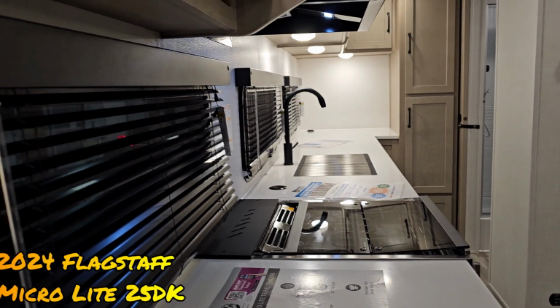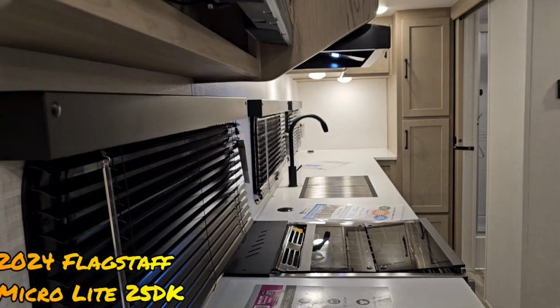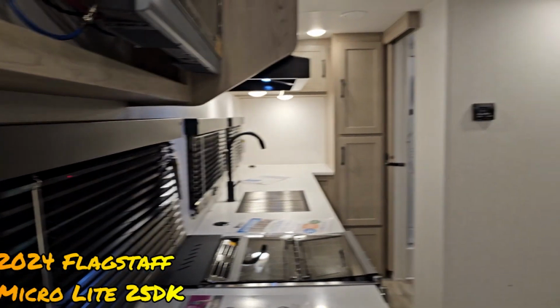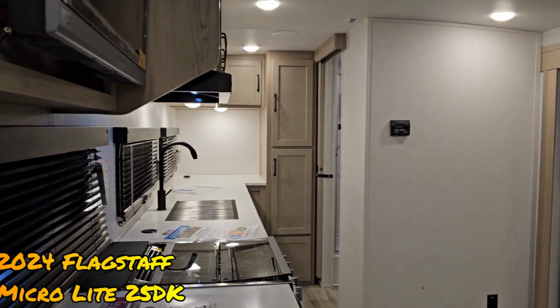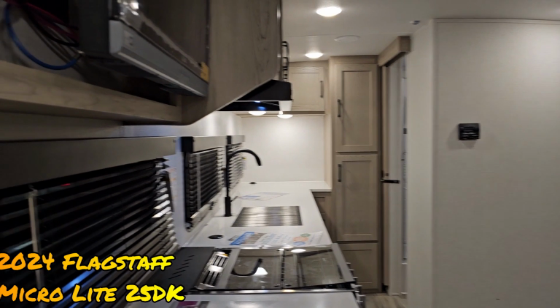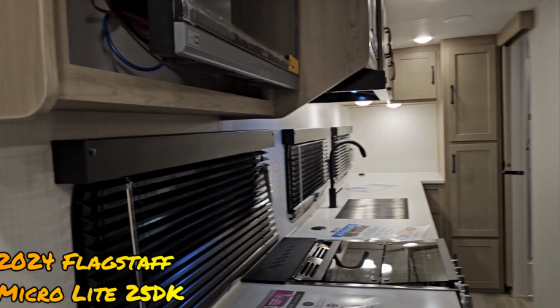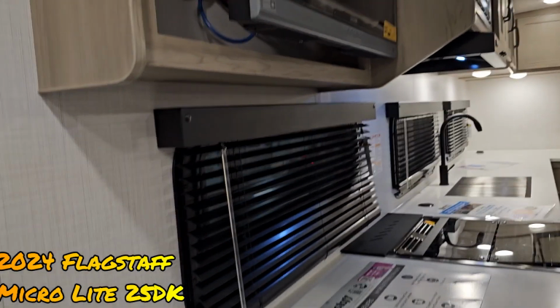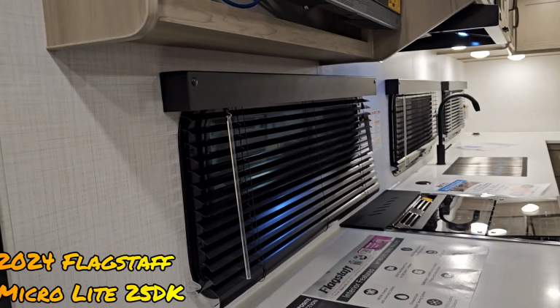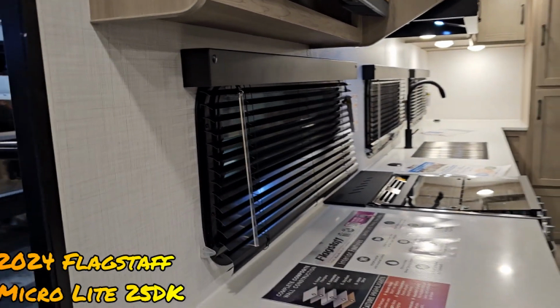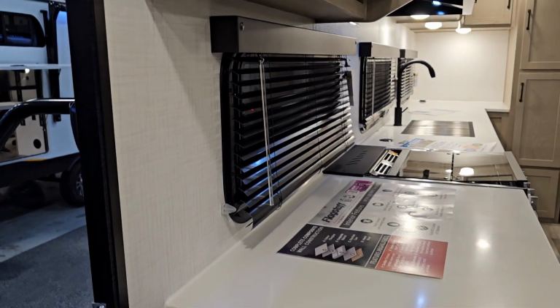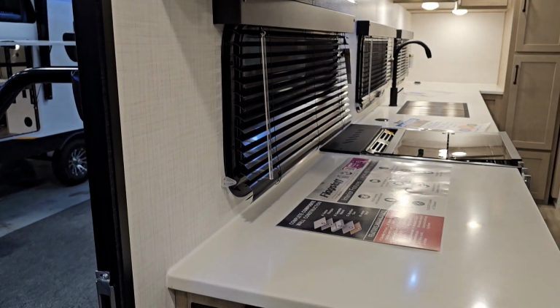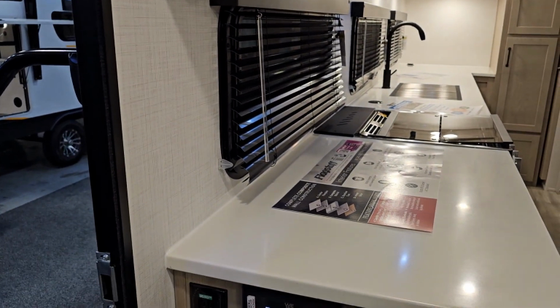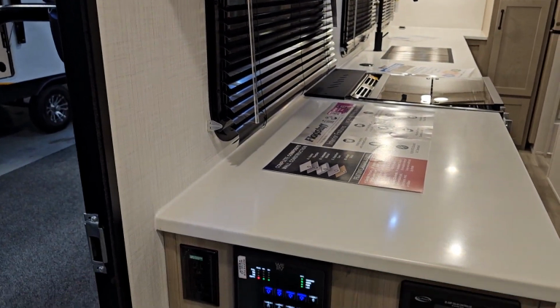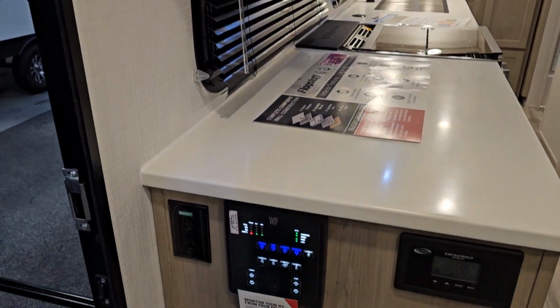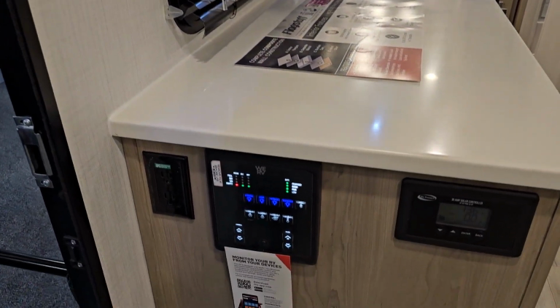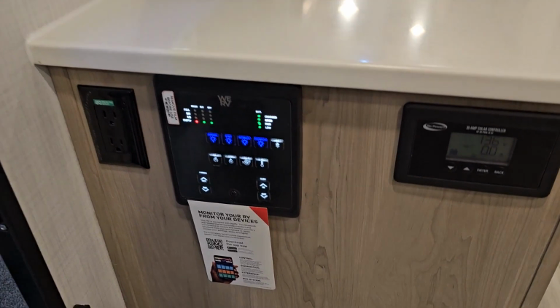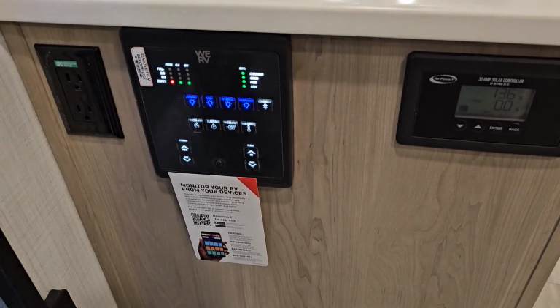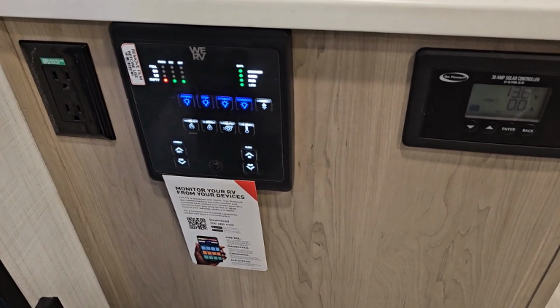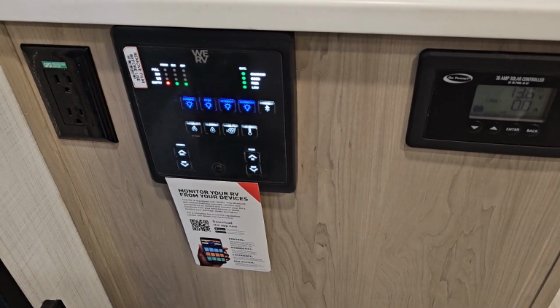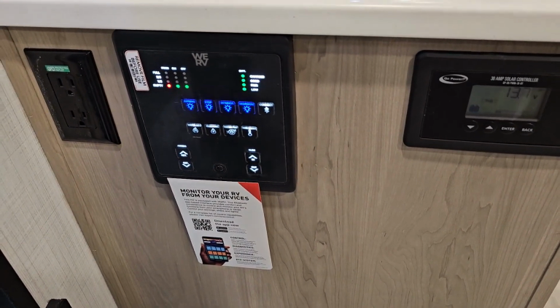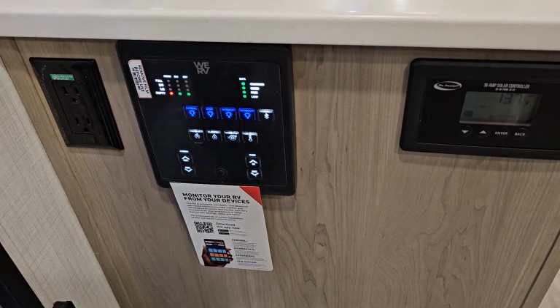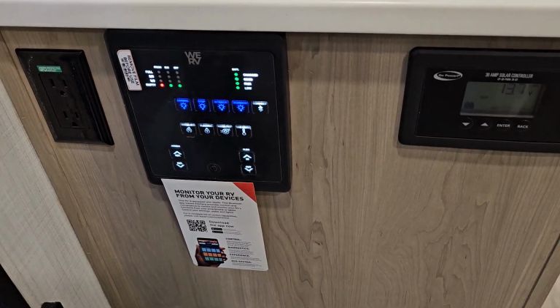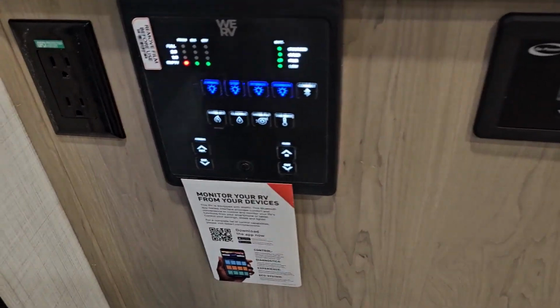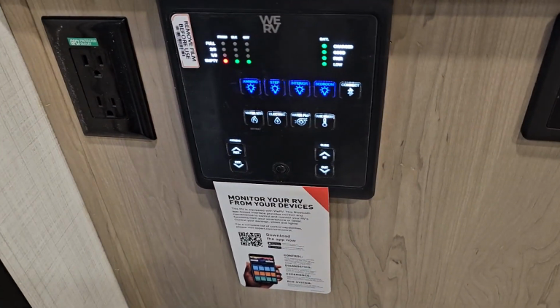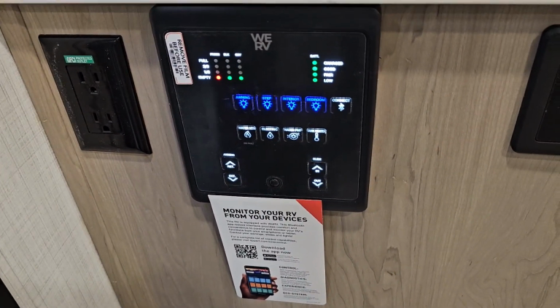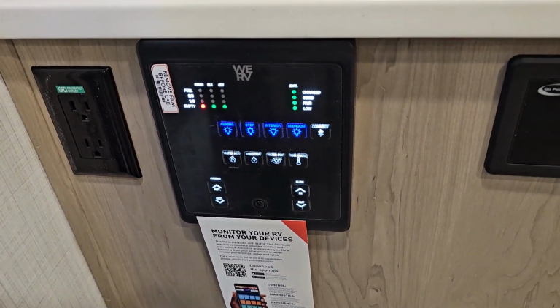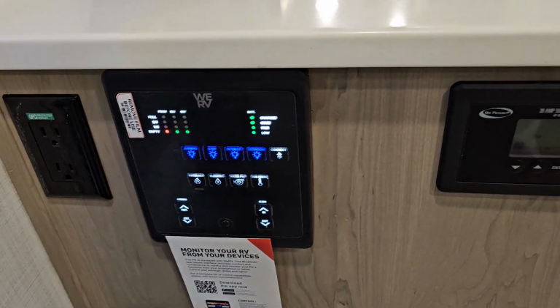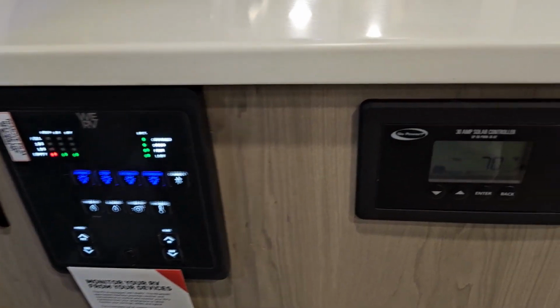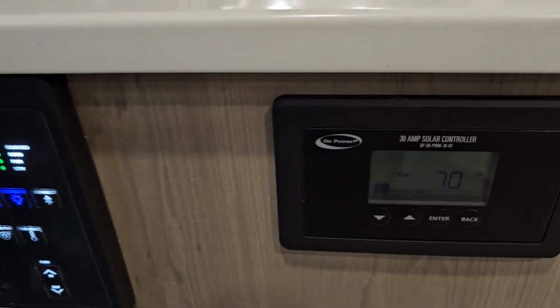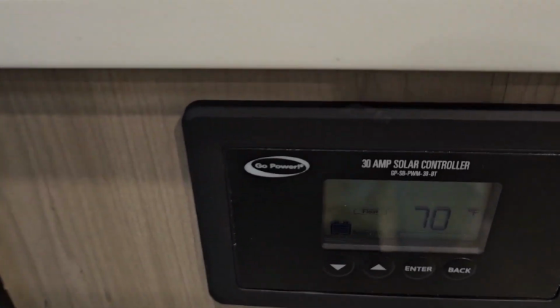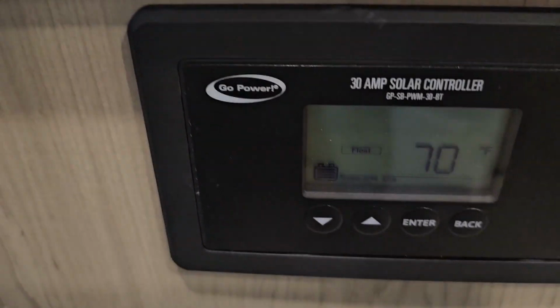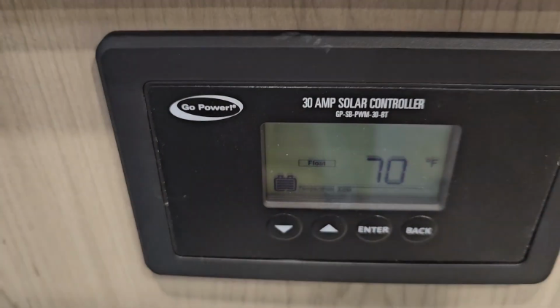Here we have a Flagstaff Microlite 25DK. You walk in the door and there is your Command Center and your solar controller.